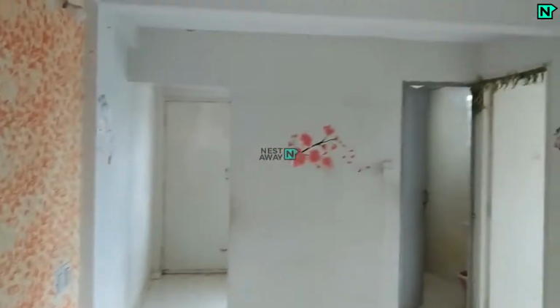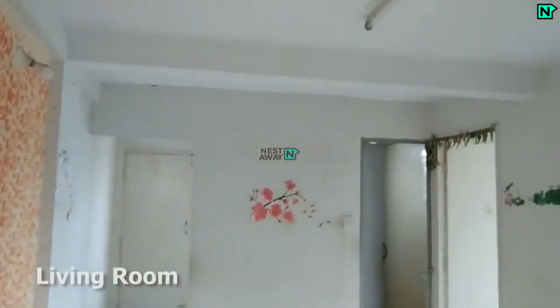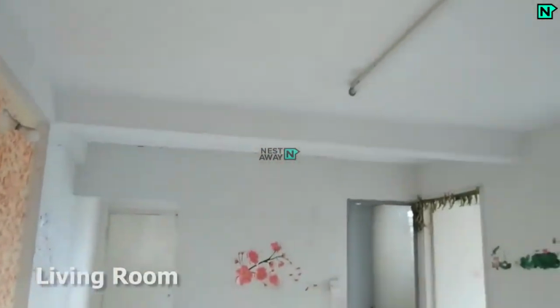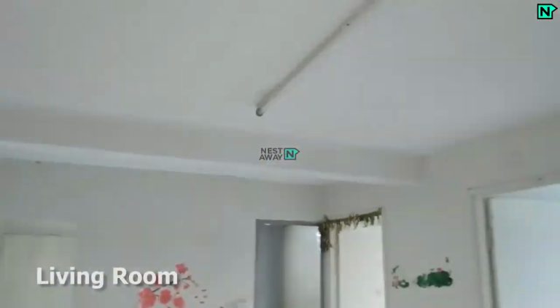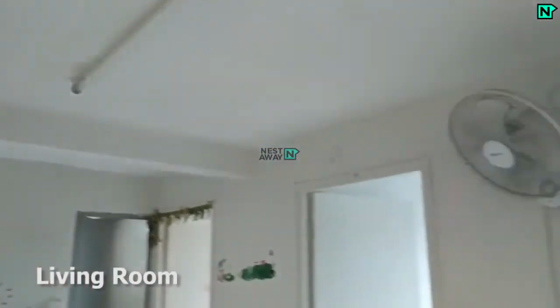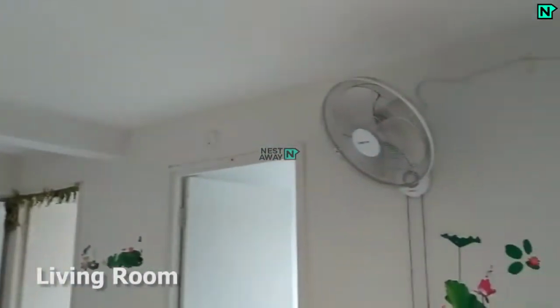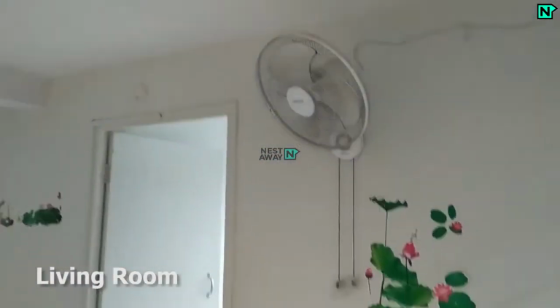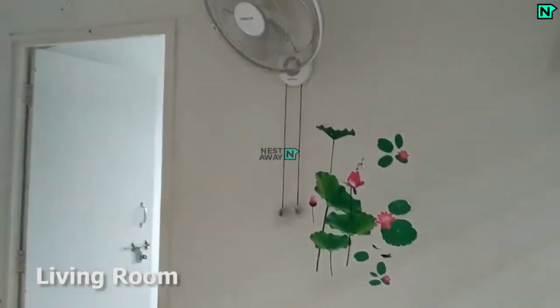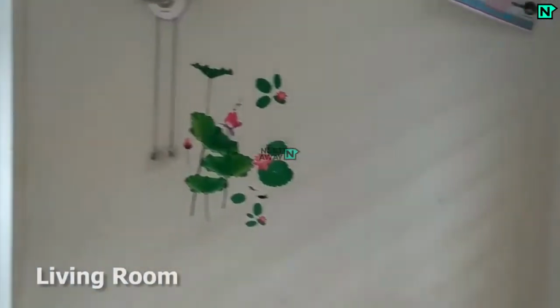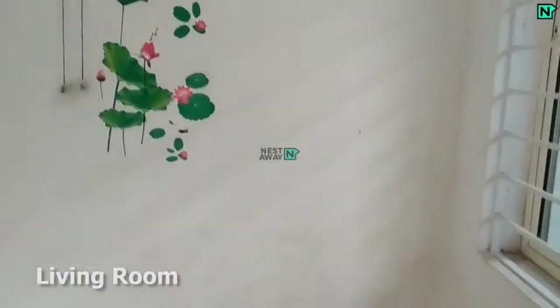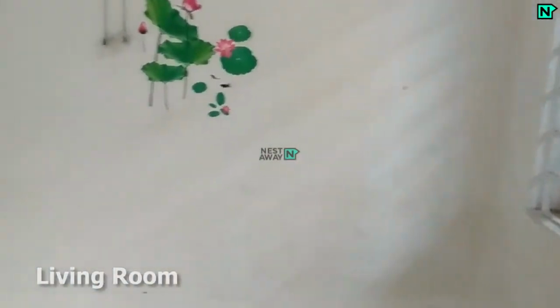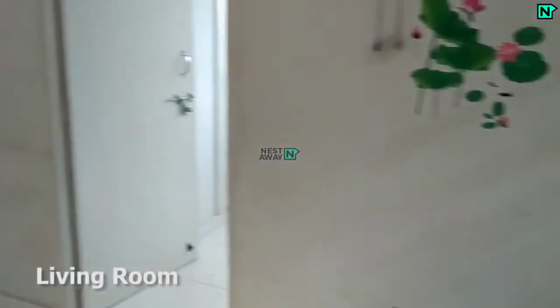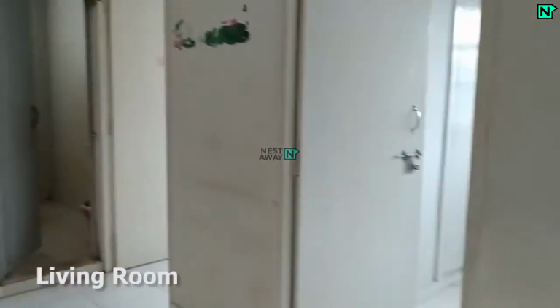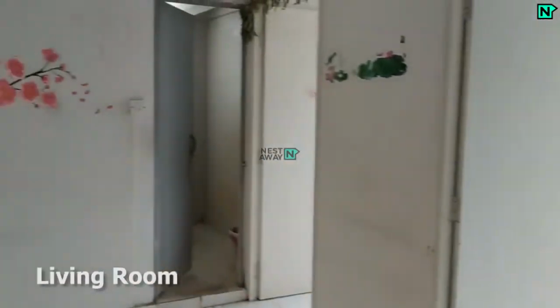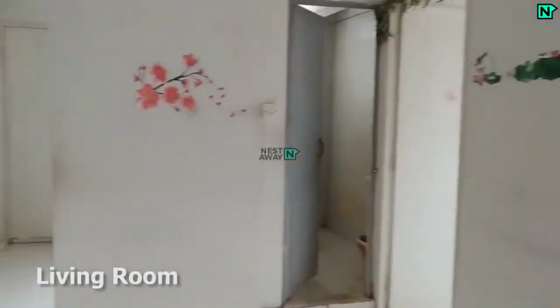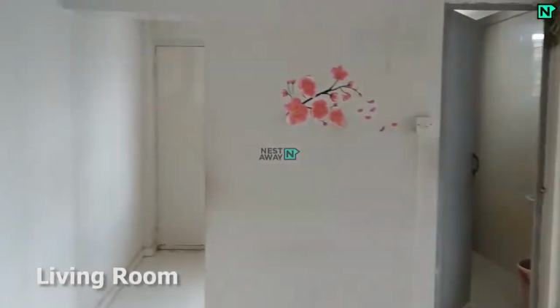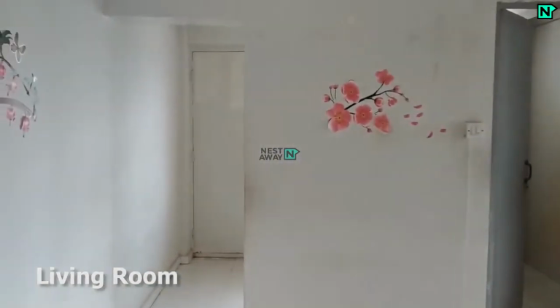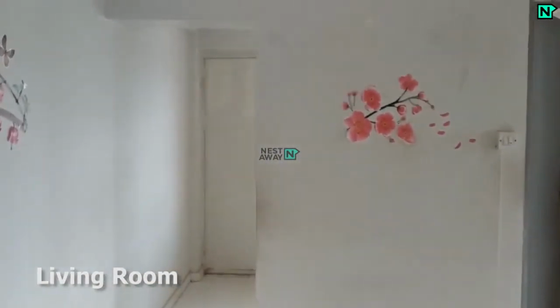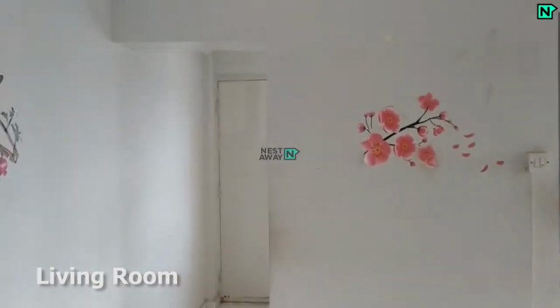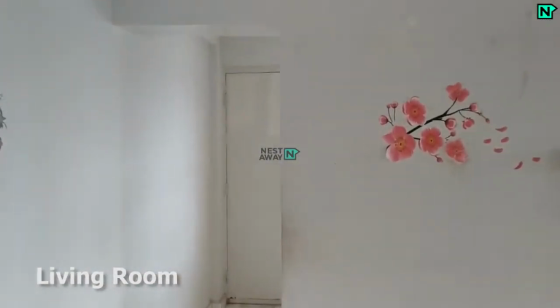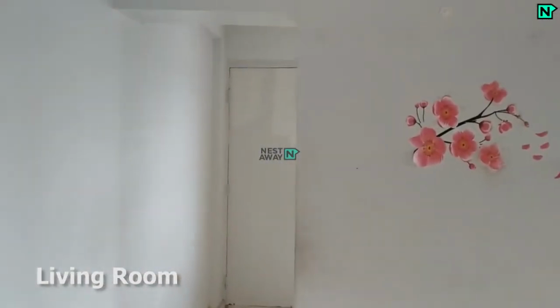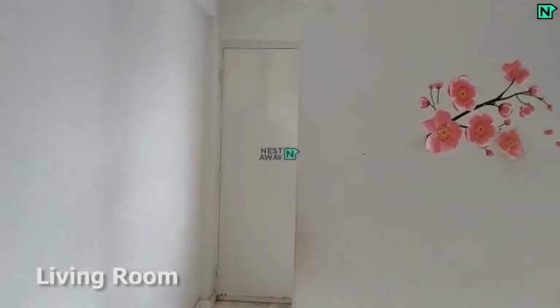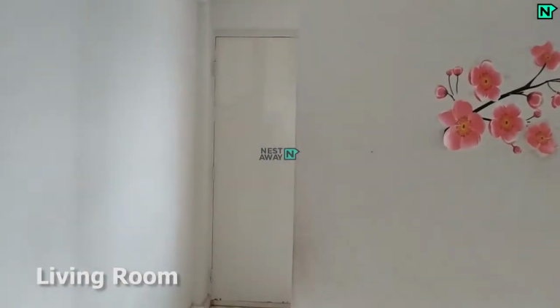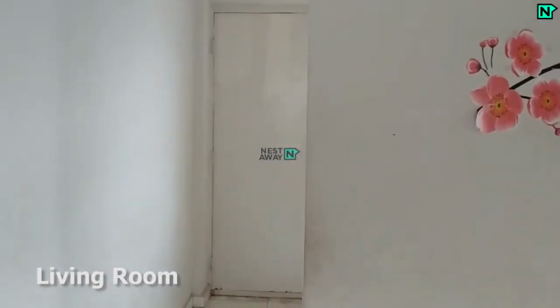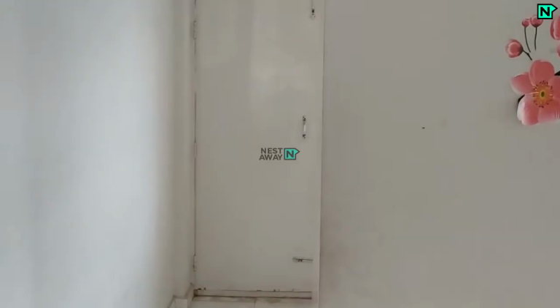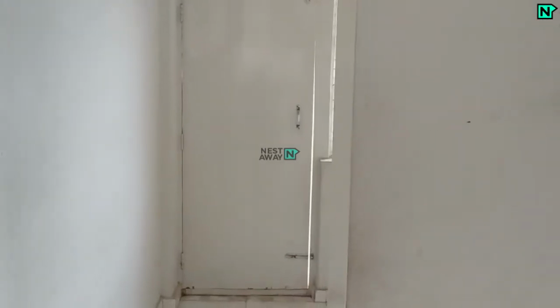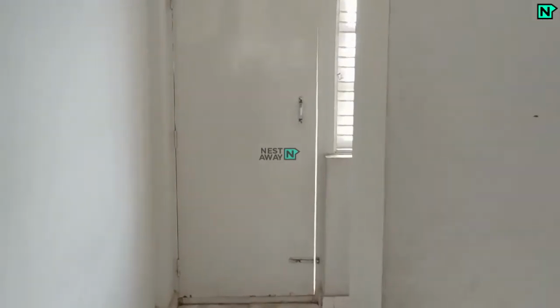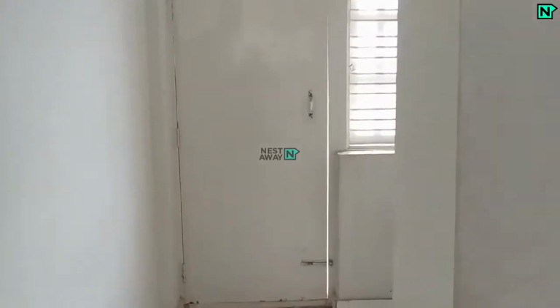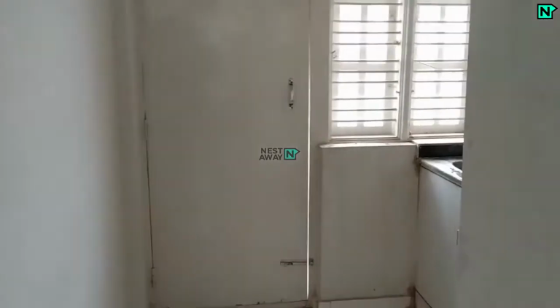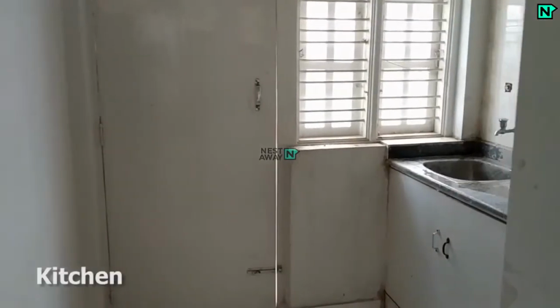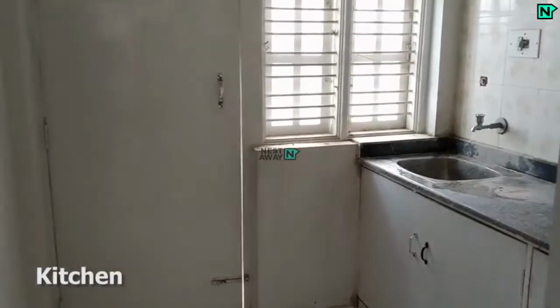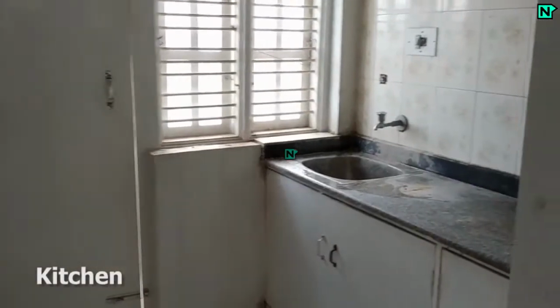This is the spacious living area. This is the modern kitchen.